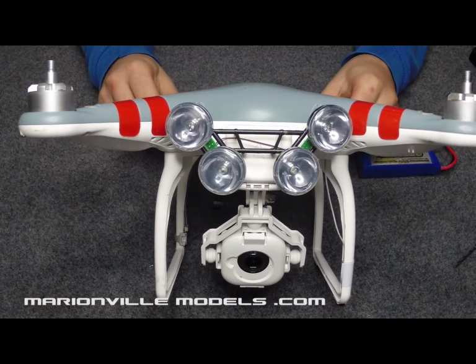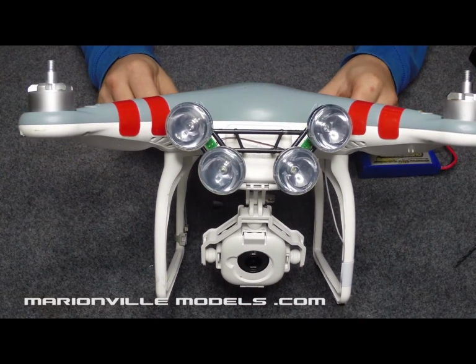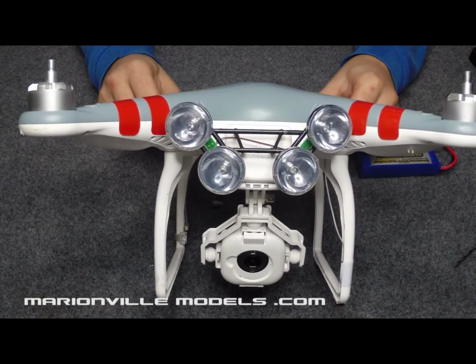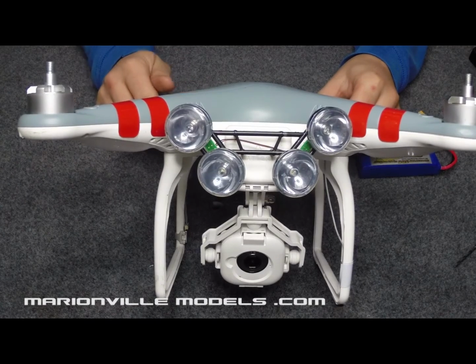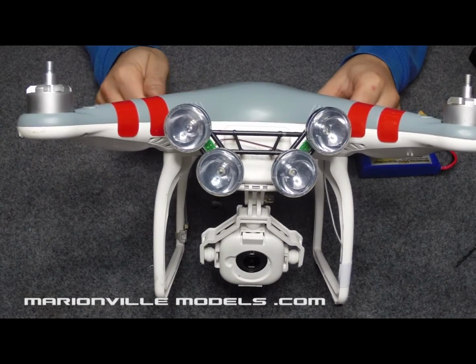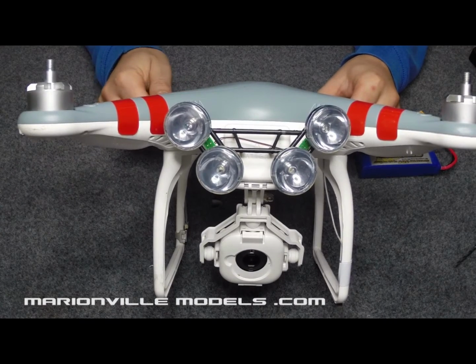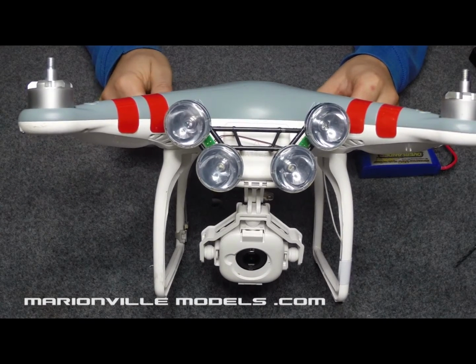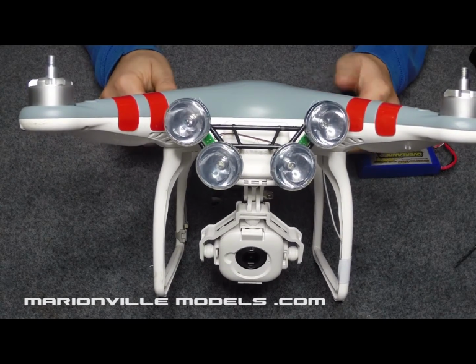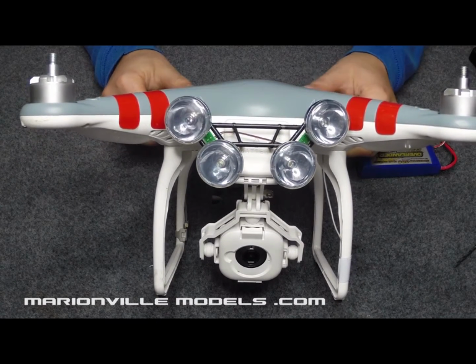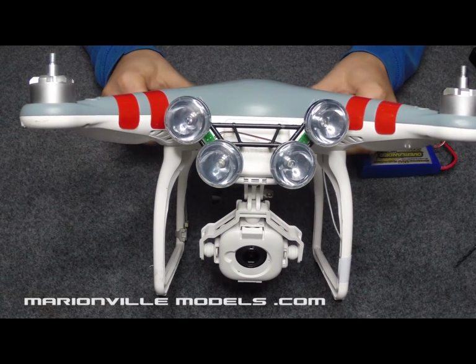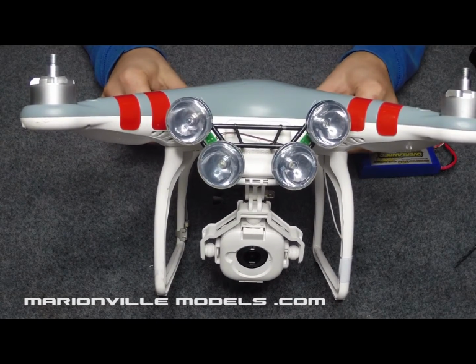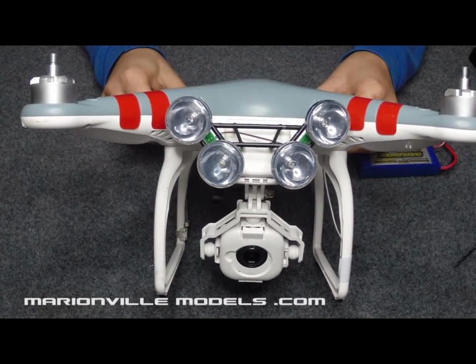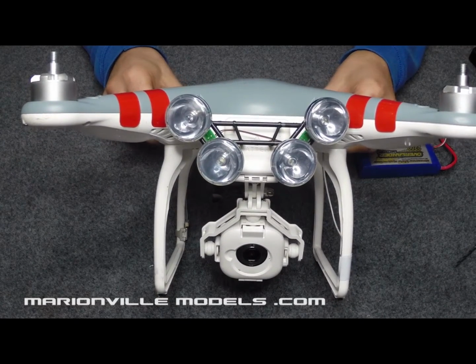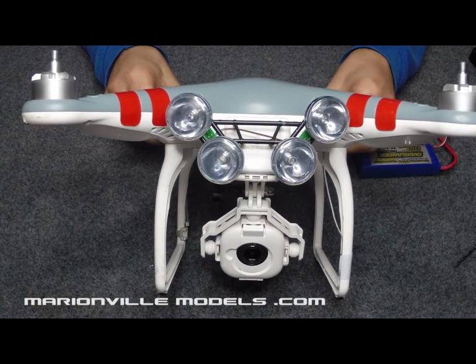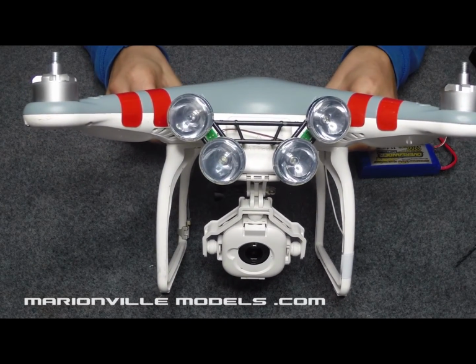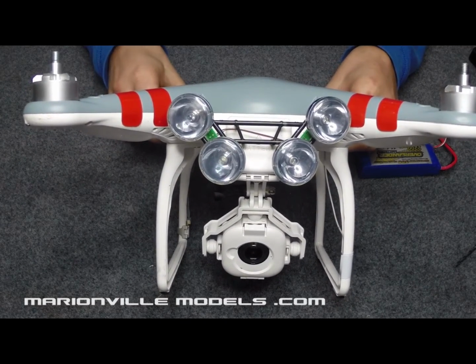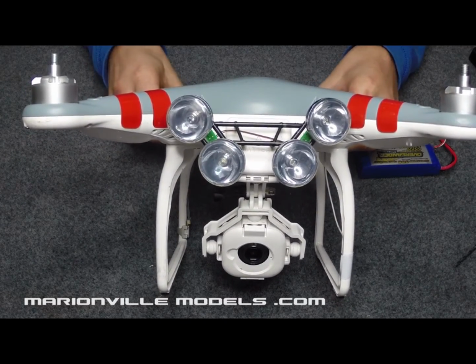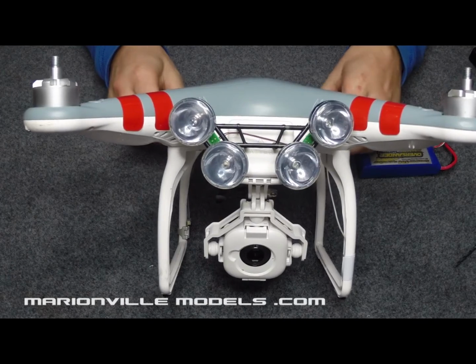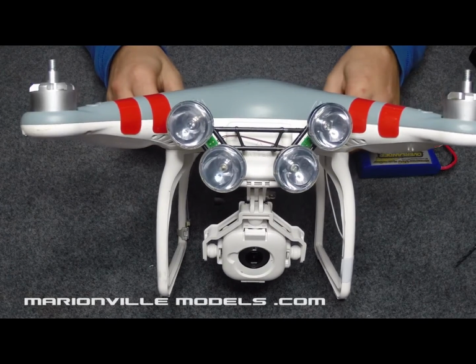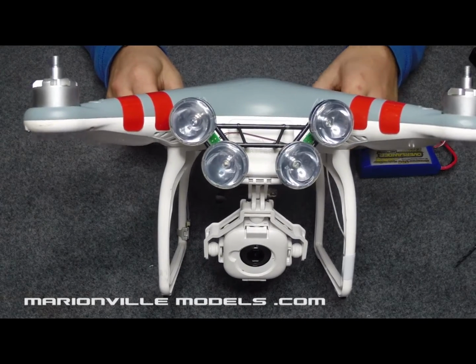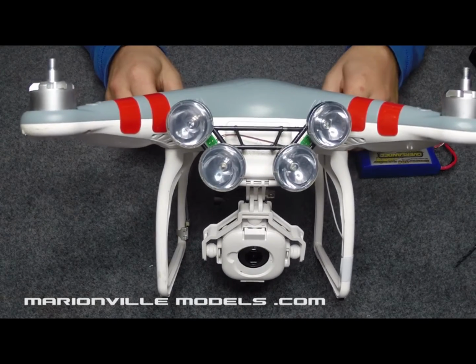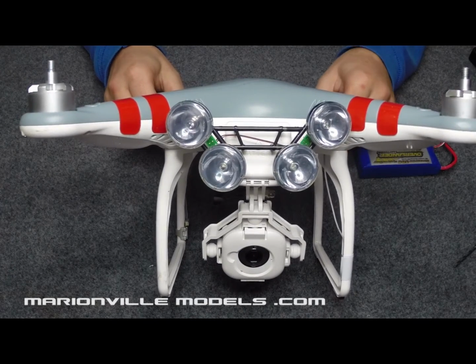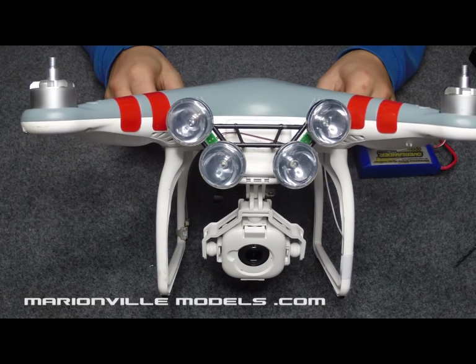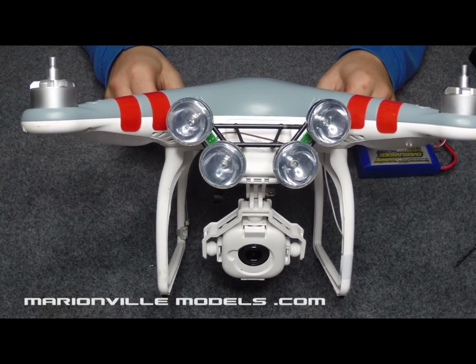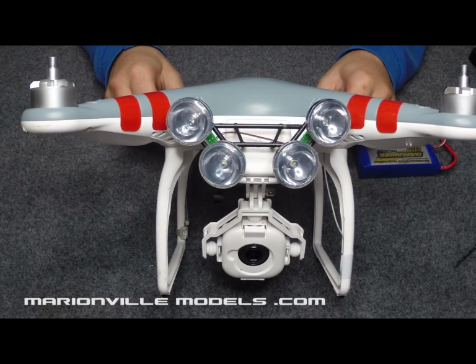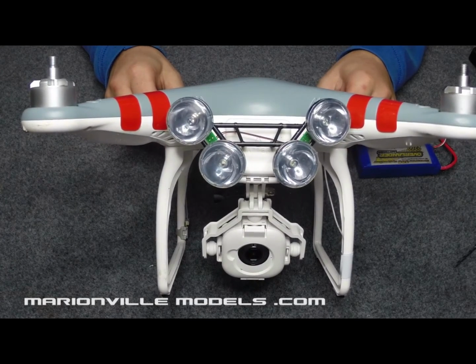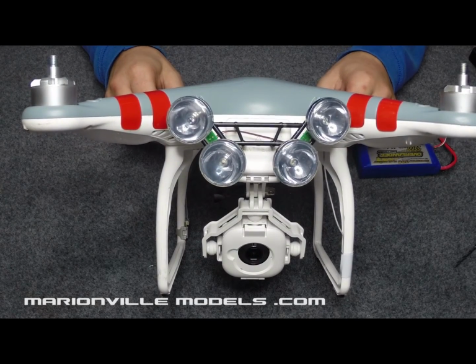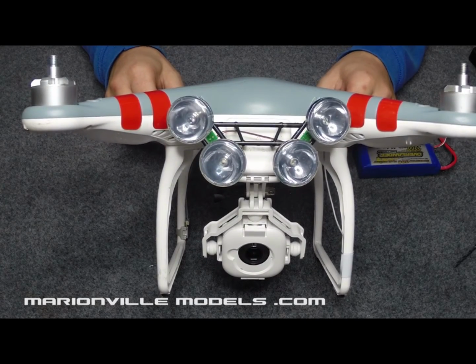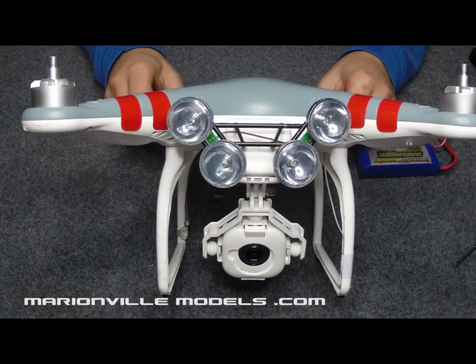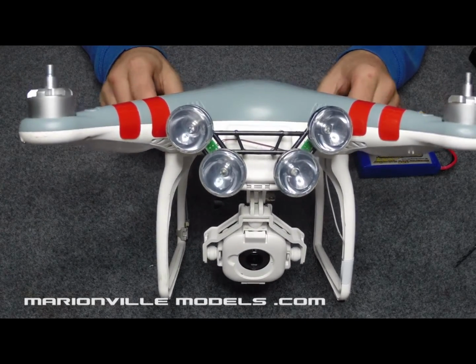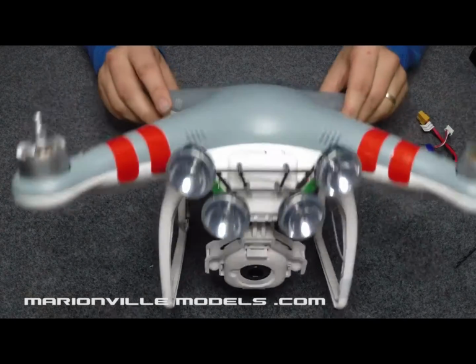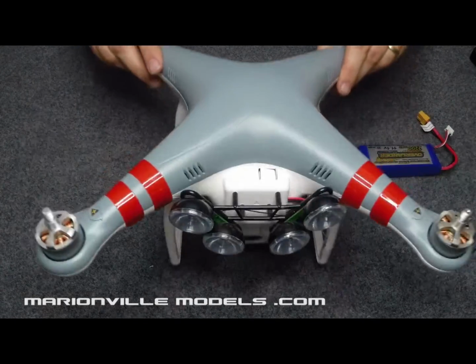It runs off the main battery pack. It's only four LEDs so they're not overly power-intensive, they don't draw too much power and it will not affect your running time.